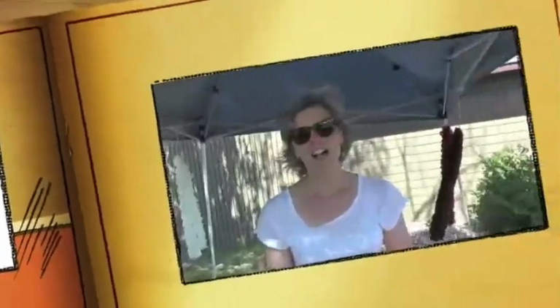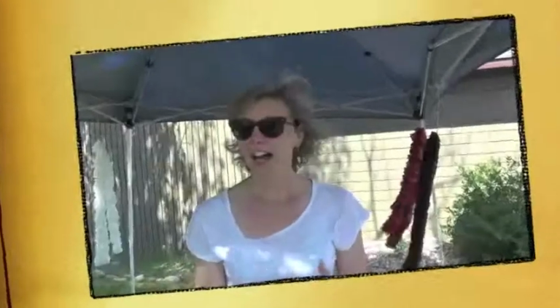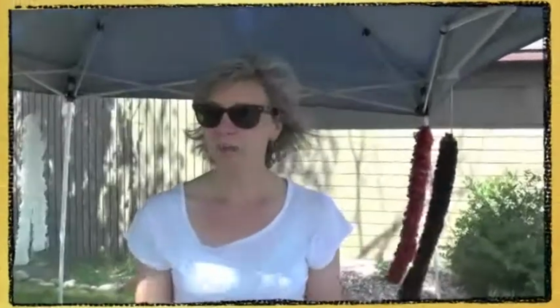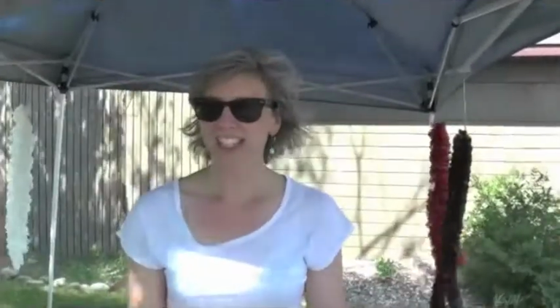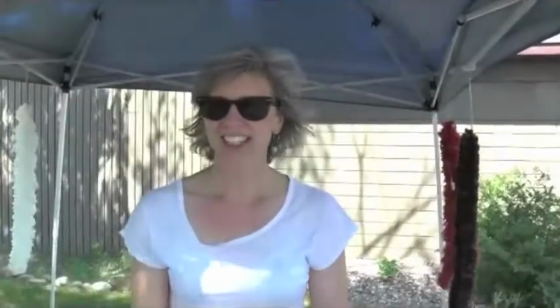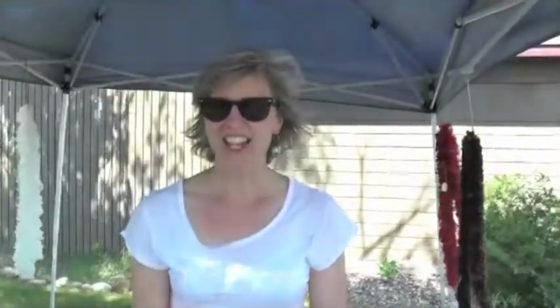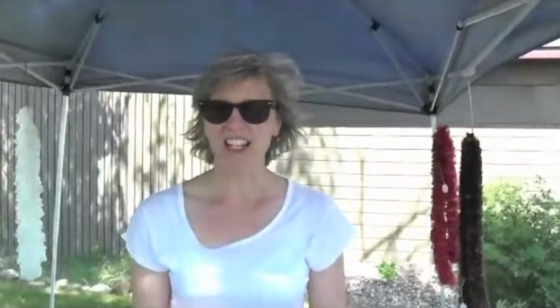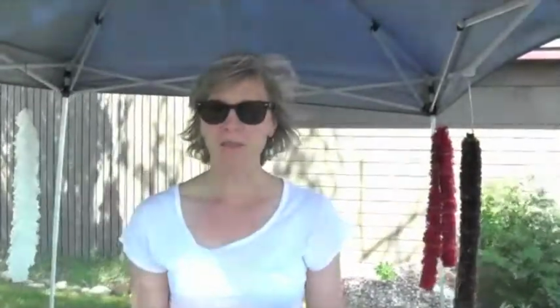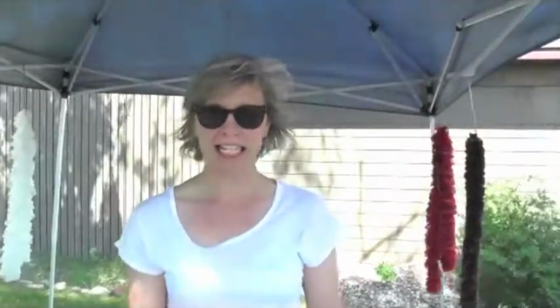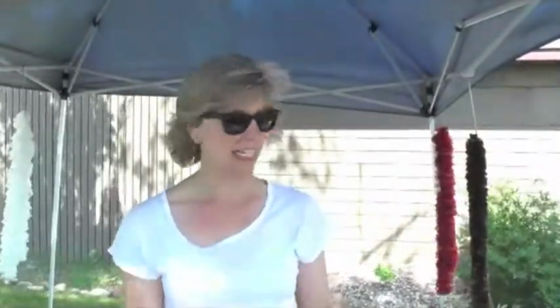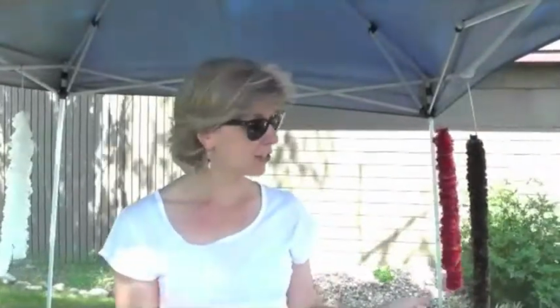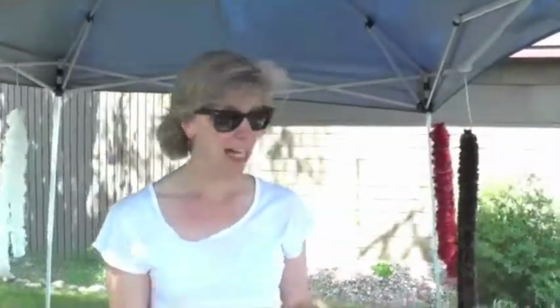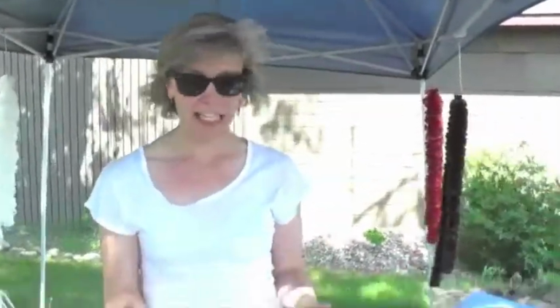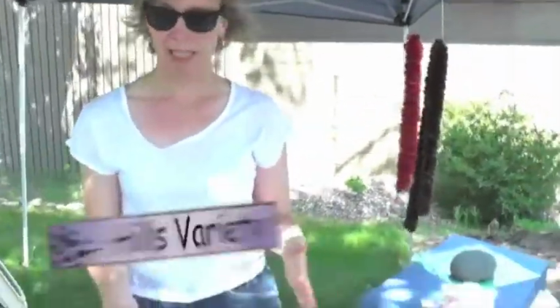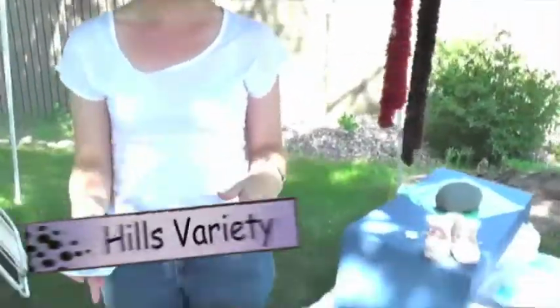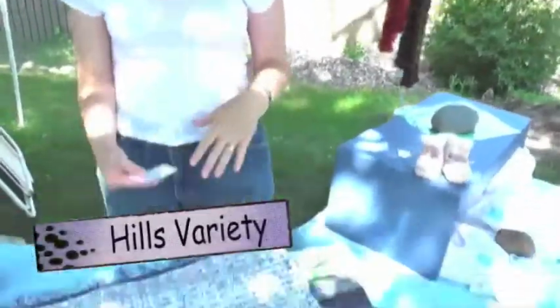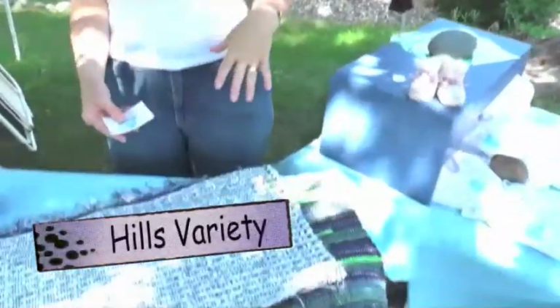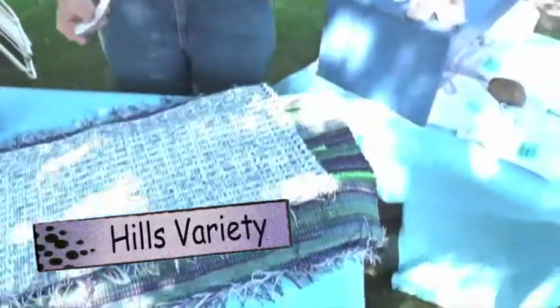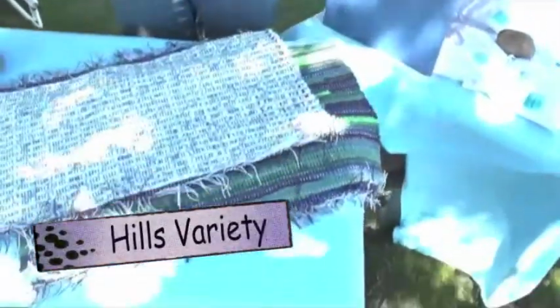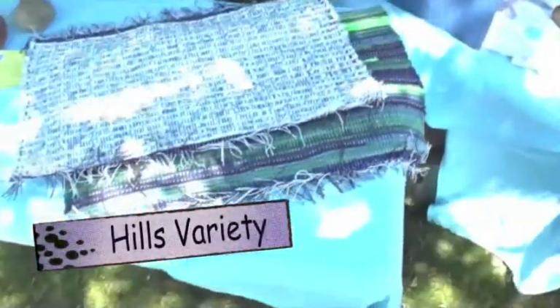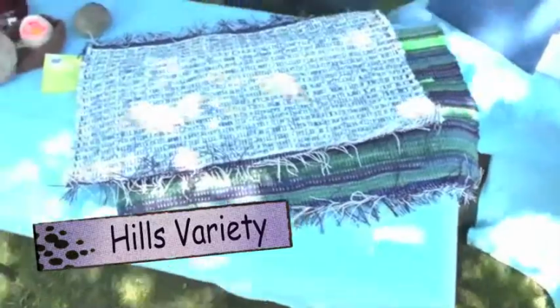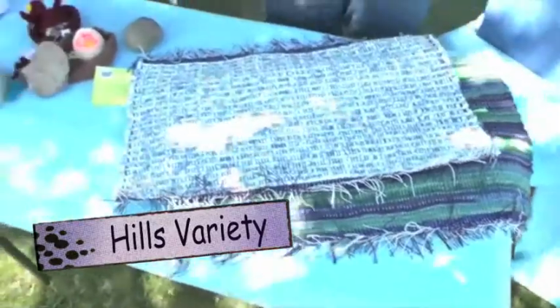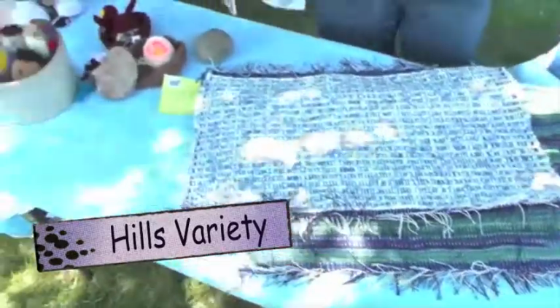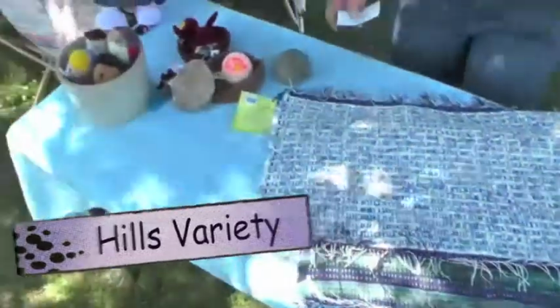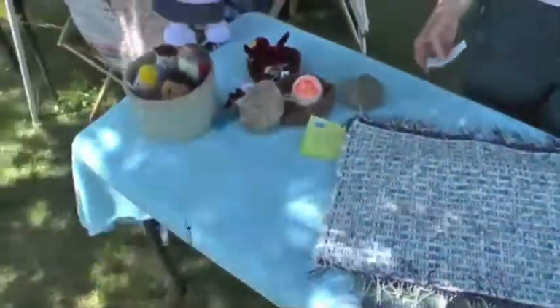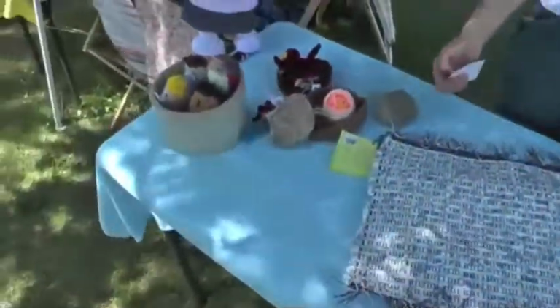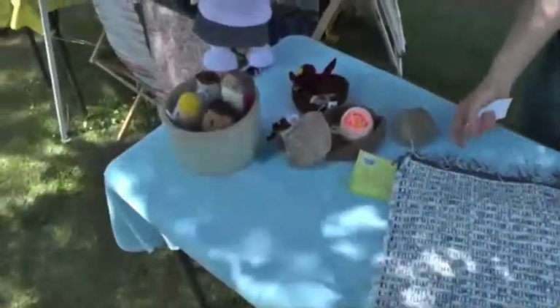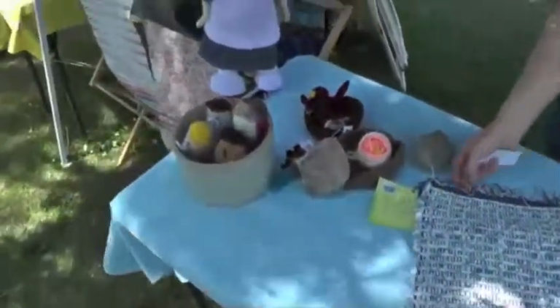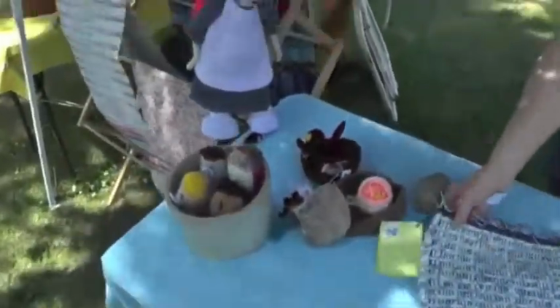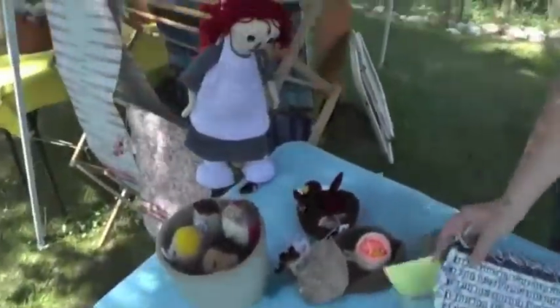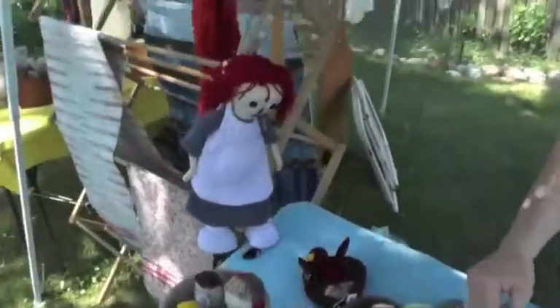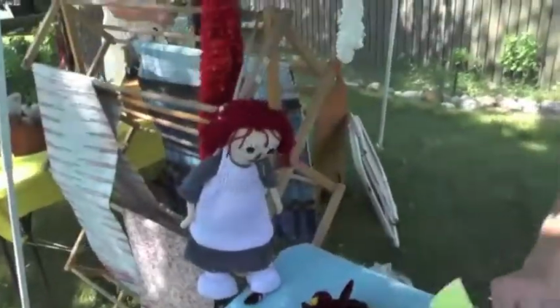Hi, I'm Jenny Hill and my stand is Hills Variety, but it's mostly handmade fiber kind of stuff — eye-weave rugs.